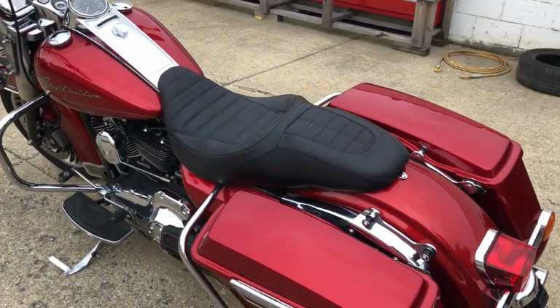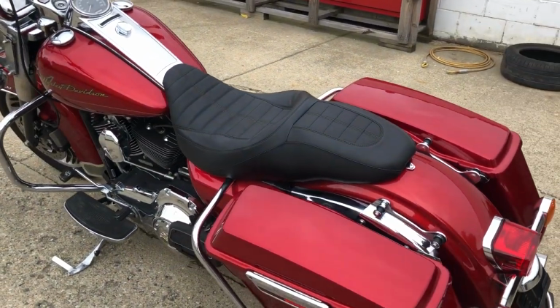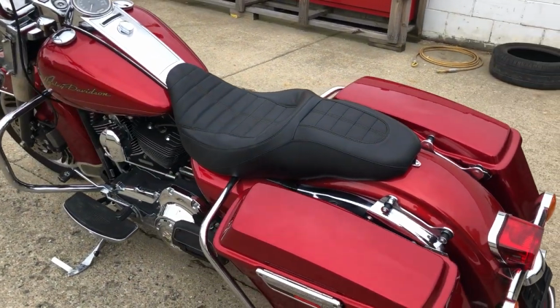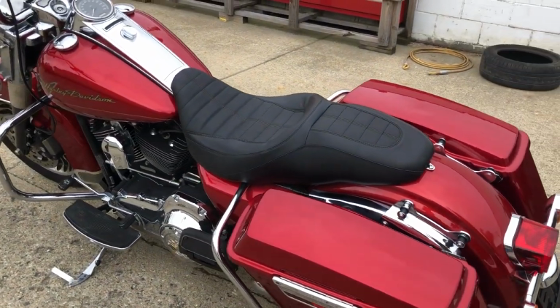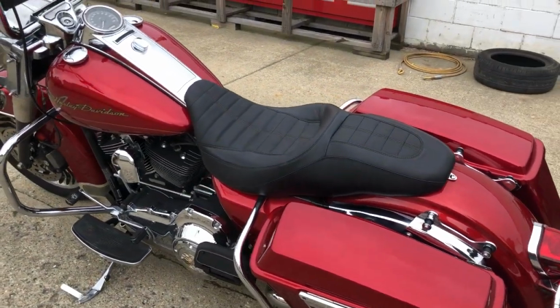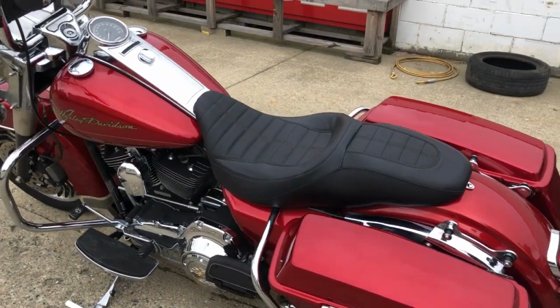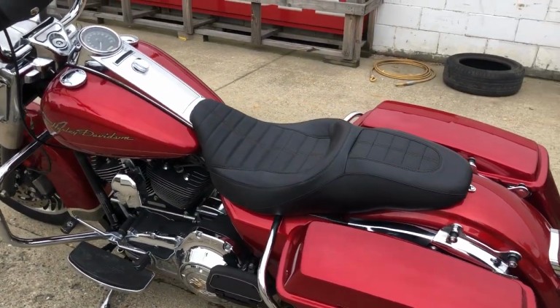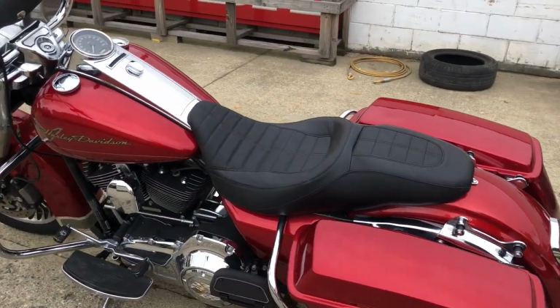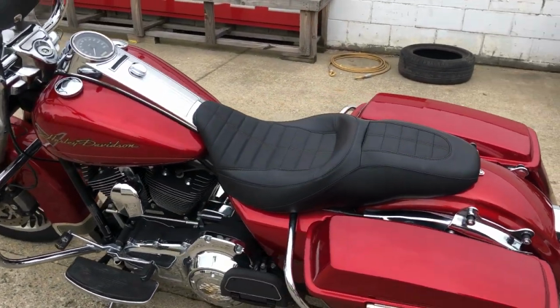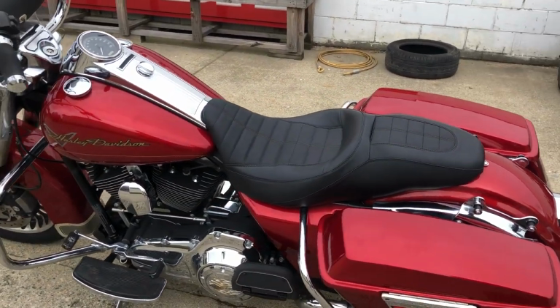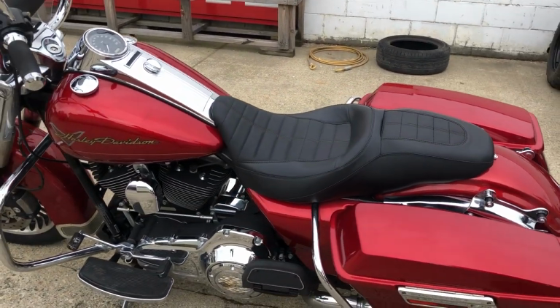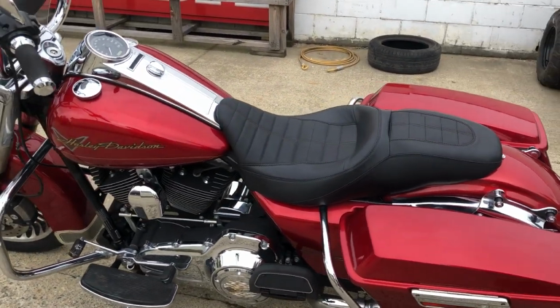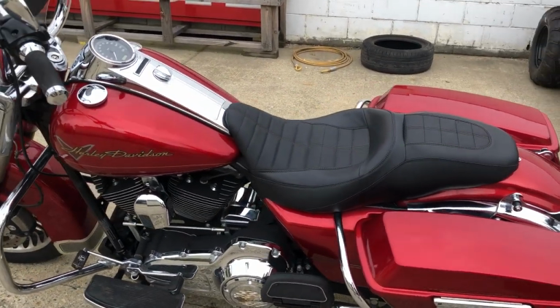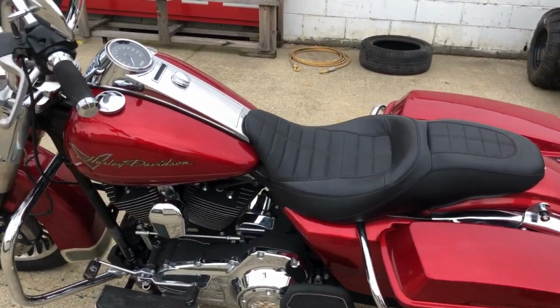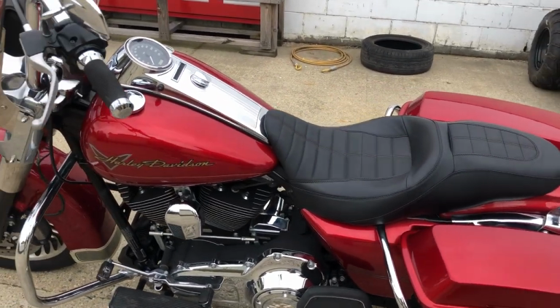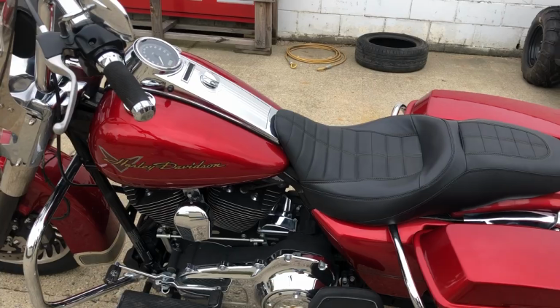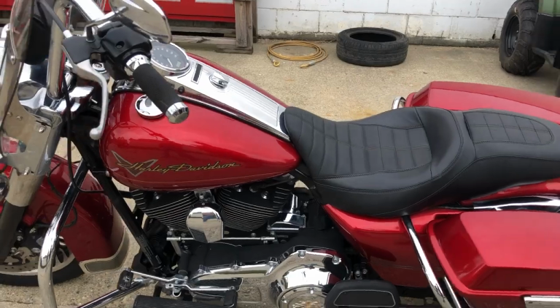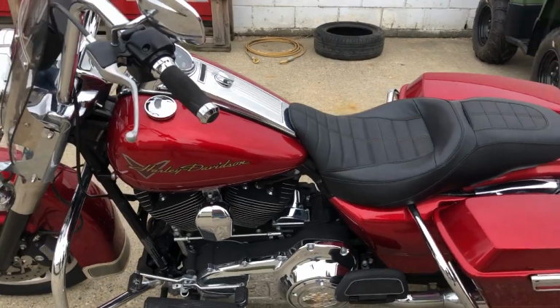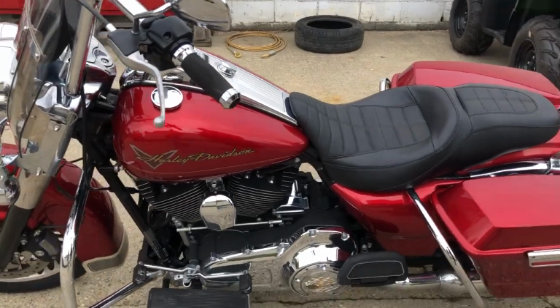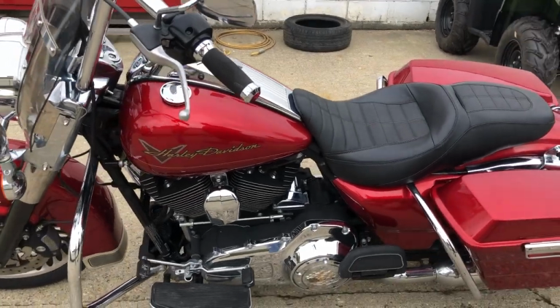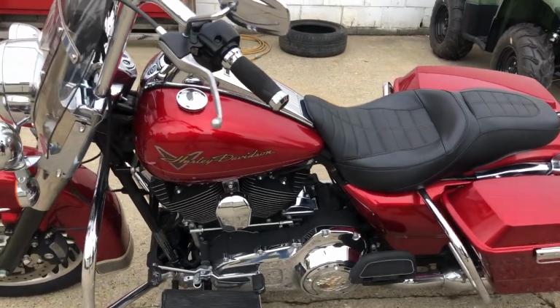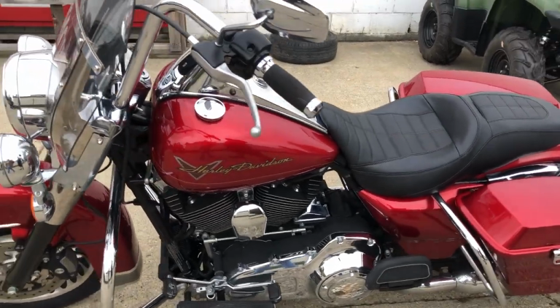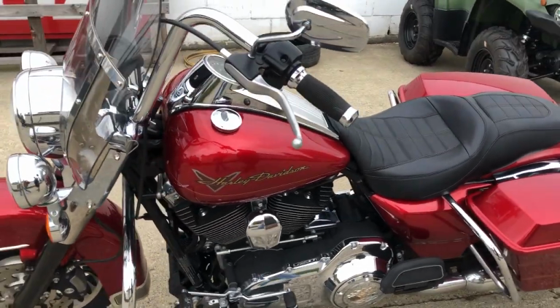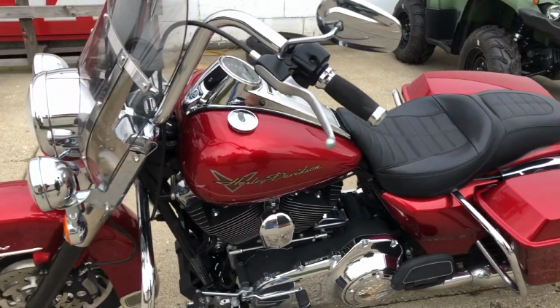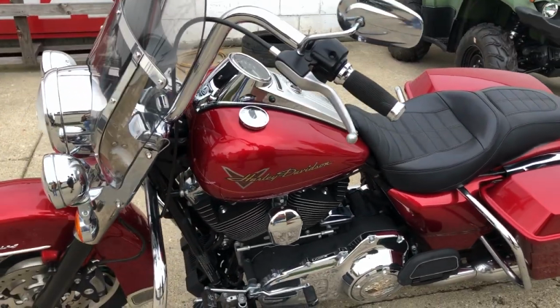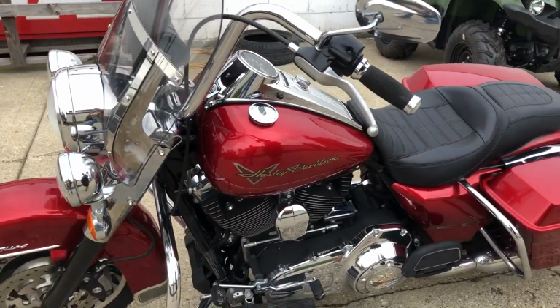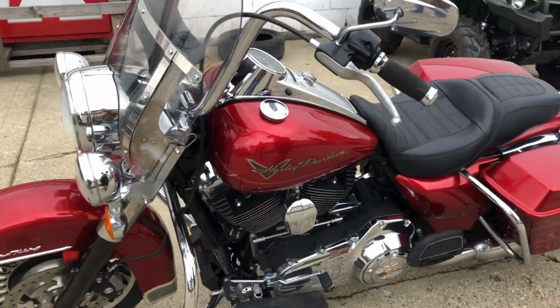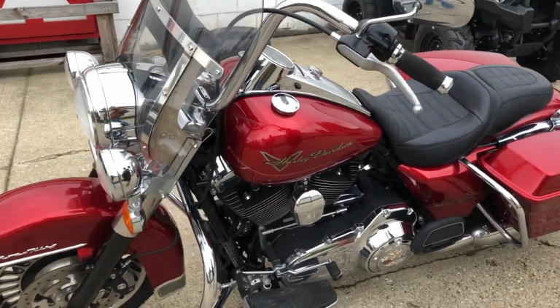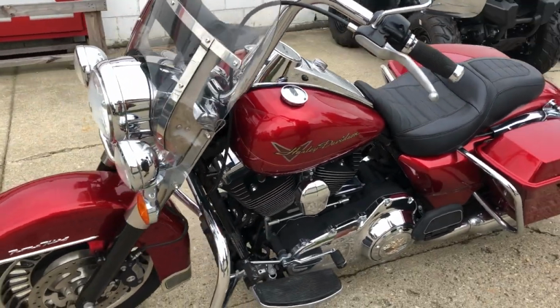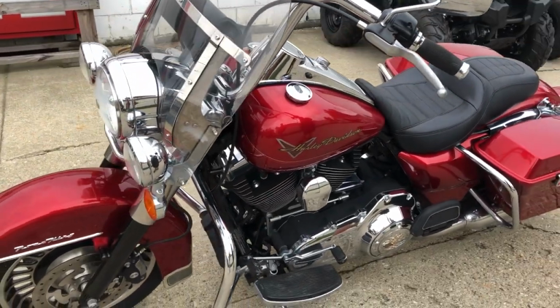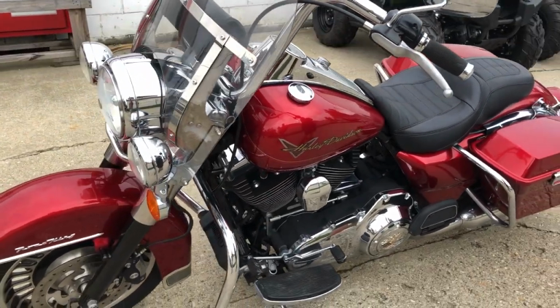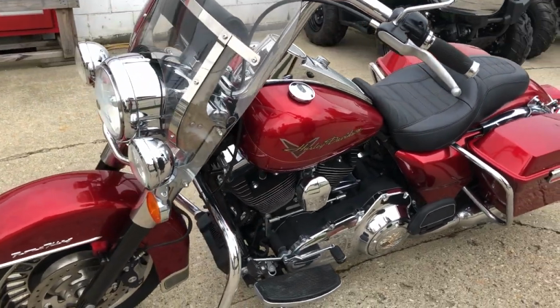Windshield, windshield bag, some locking saddlebags, a dual Cobra exhaust. Just serviced at the dealership — all the fluids have been changed. This thing is ready to hit the road.